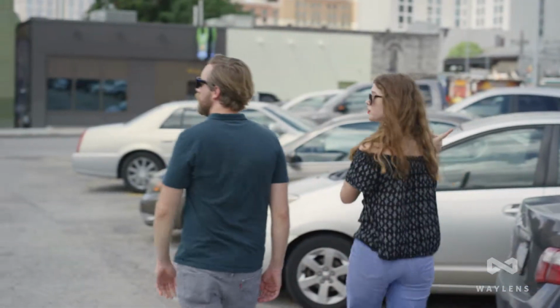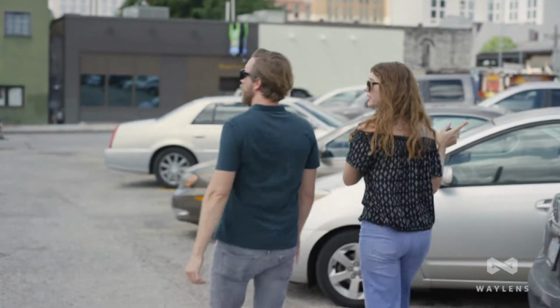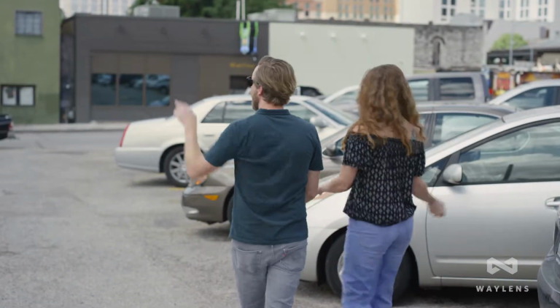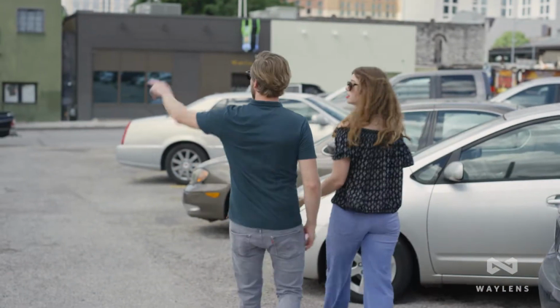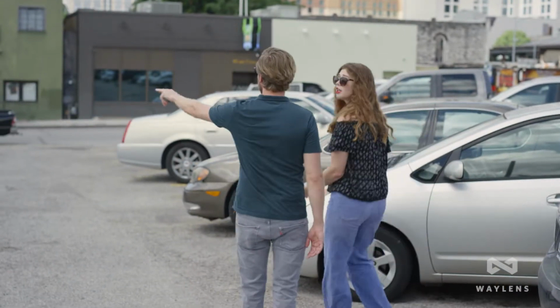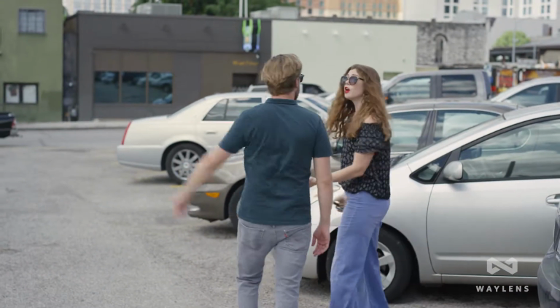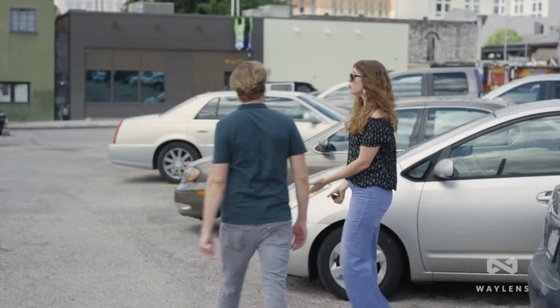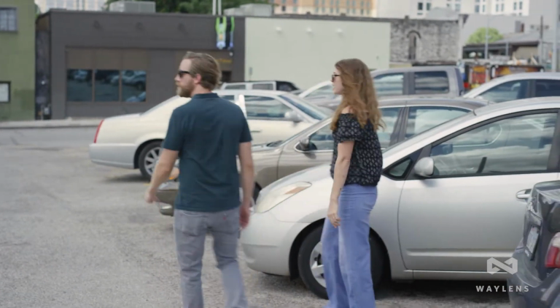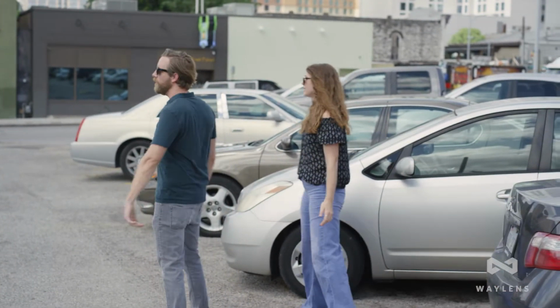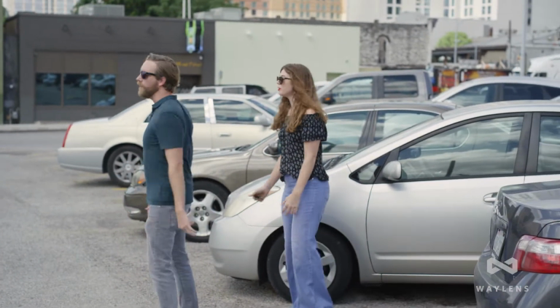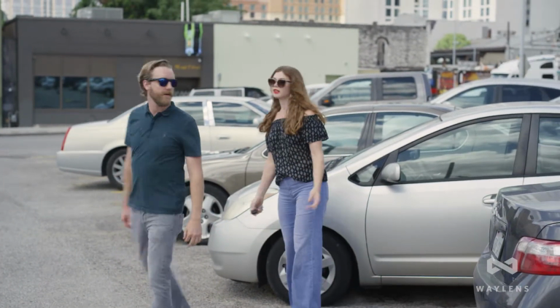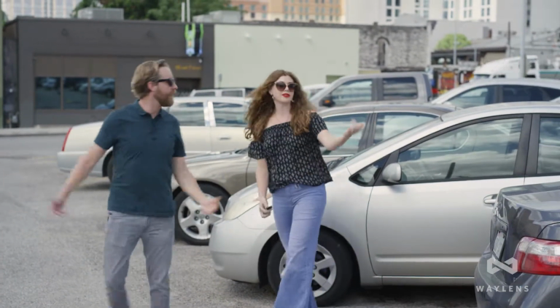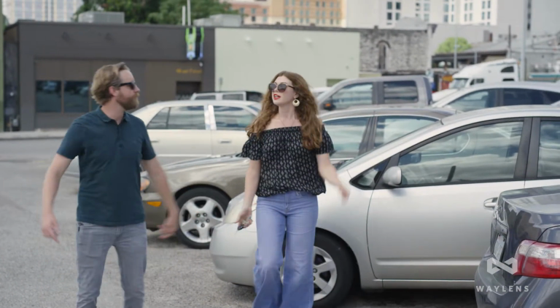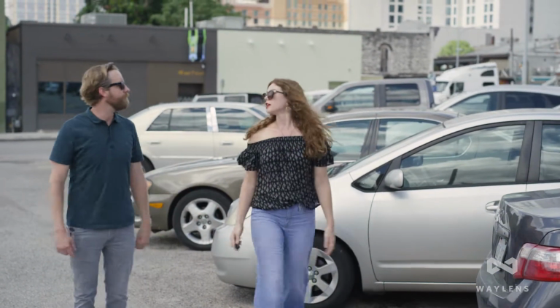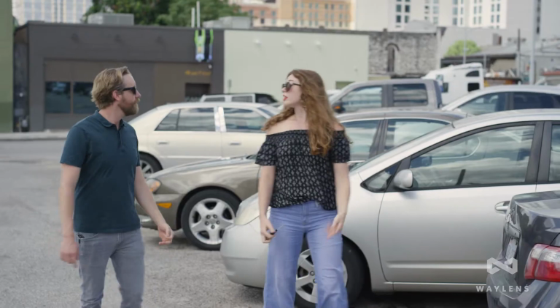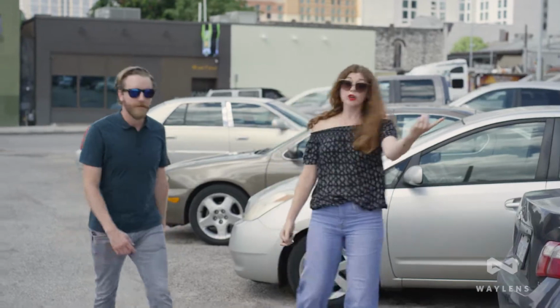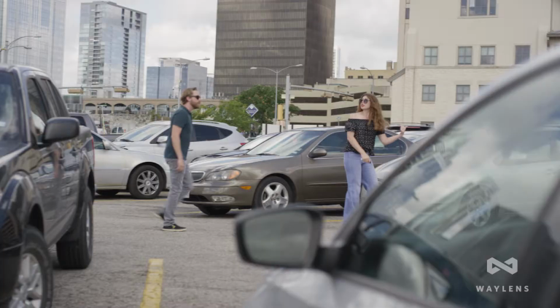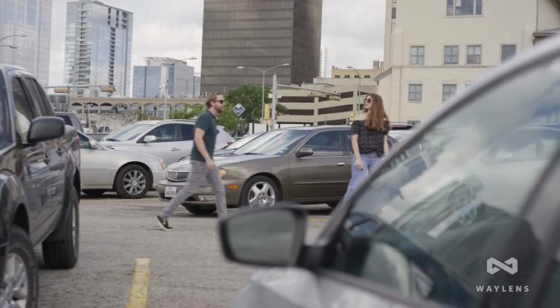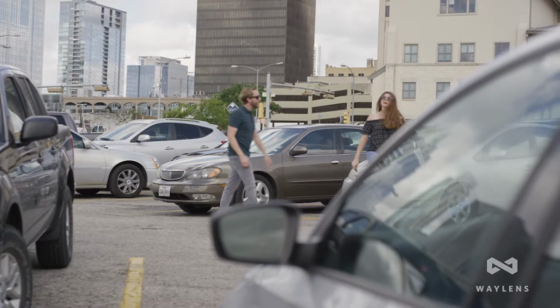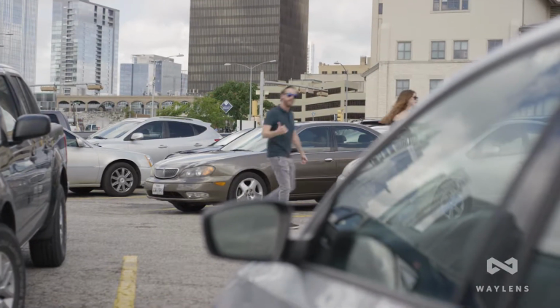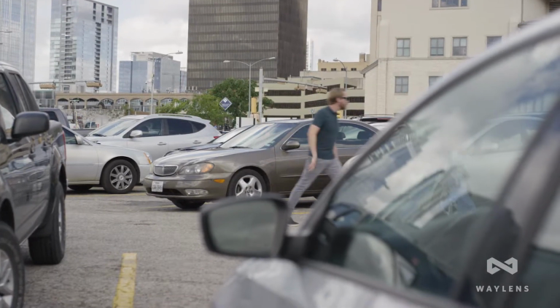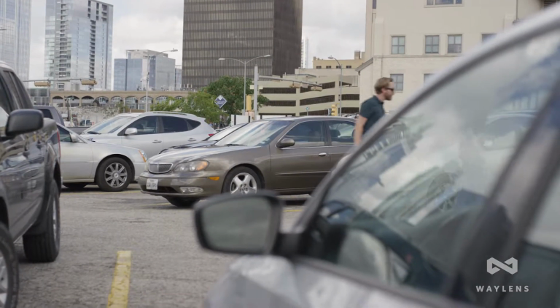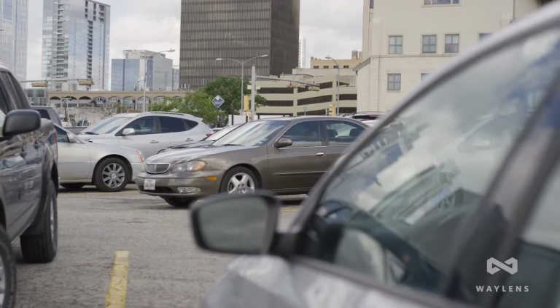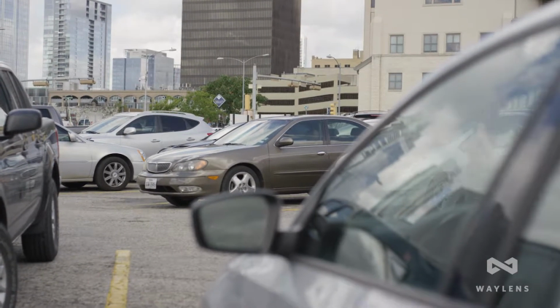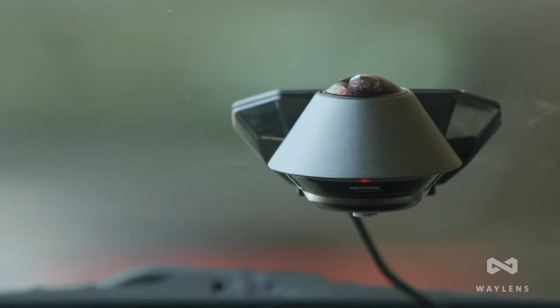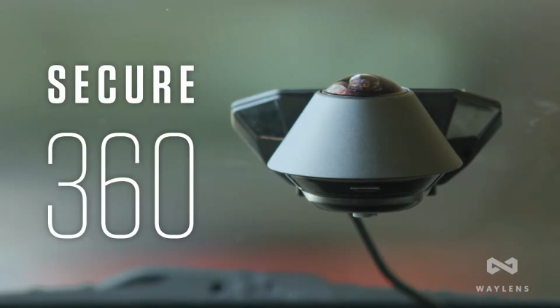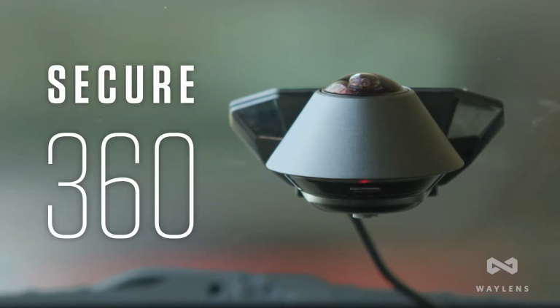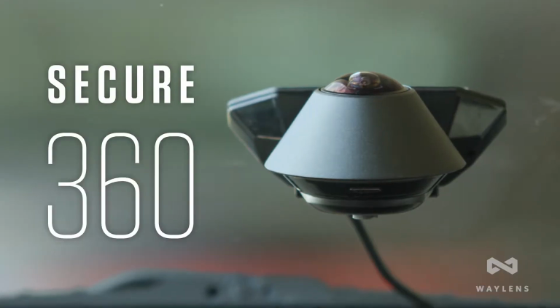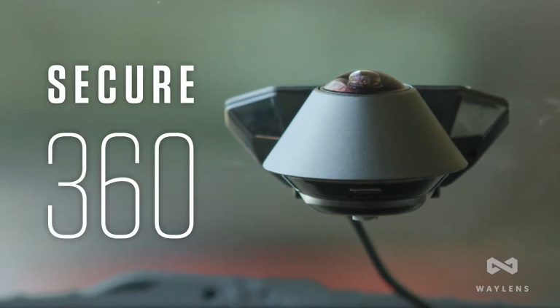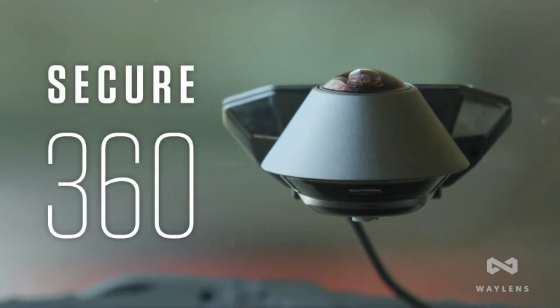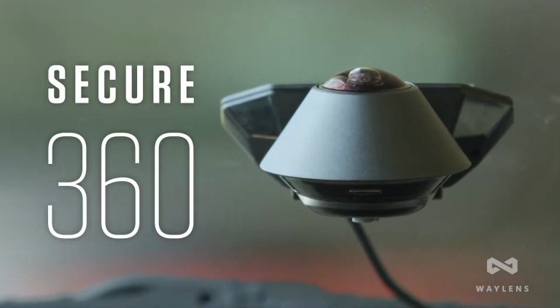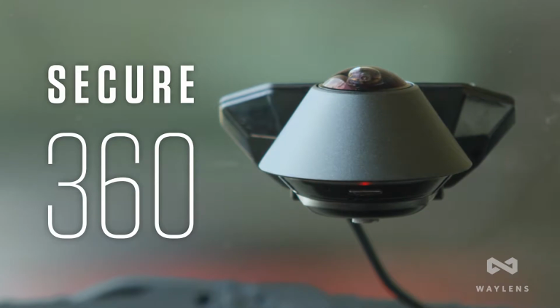Have you ever parked your car and just couldn't remember where you left it? That's one of the many reasons why Wayland's created the Secure360, a revolutionary automotive security camera.